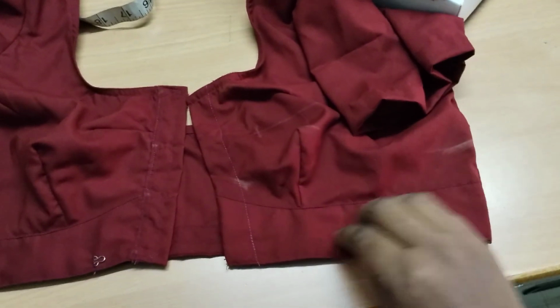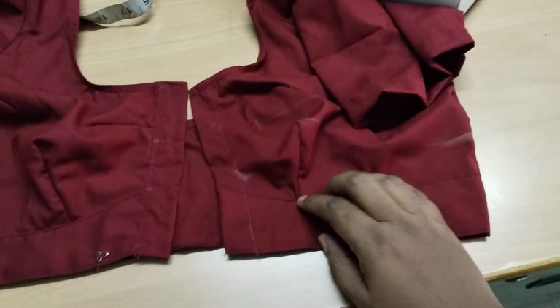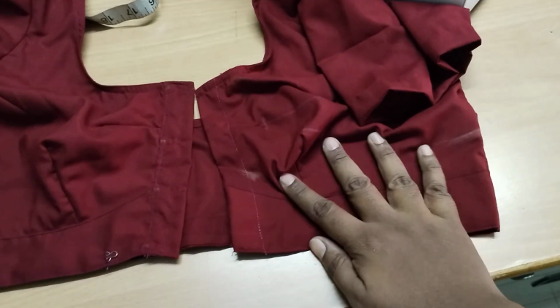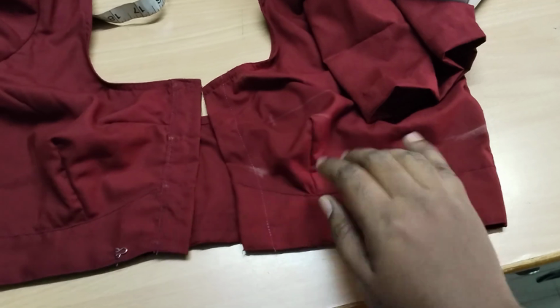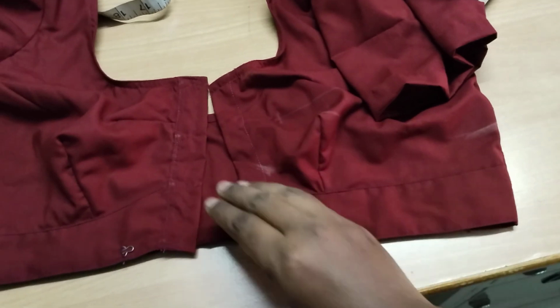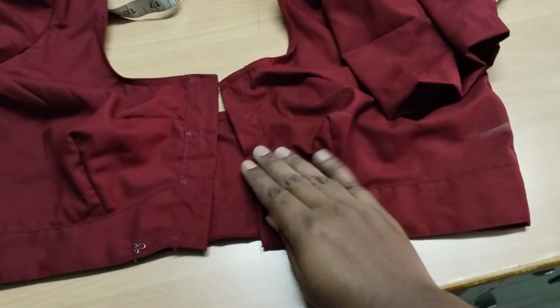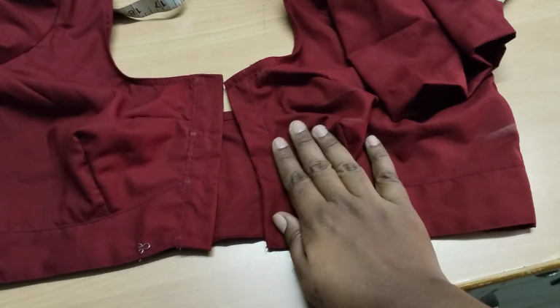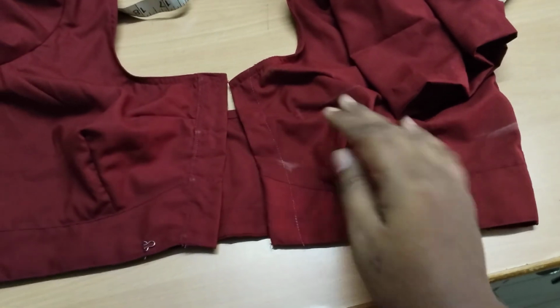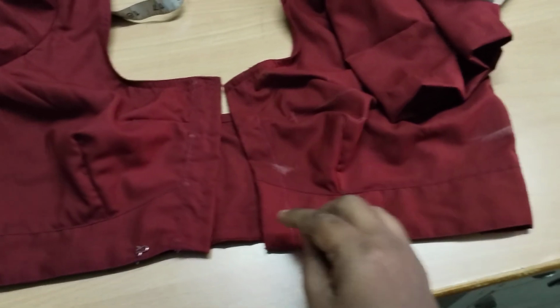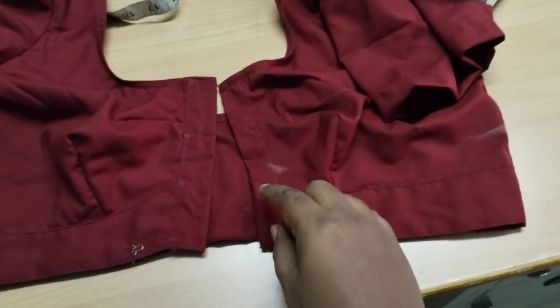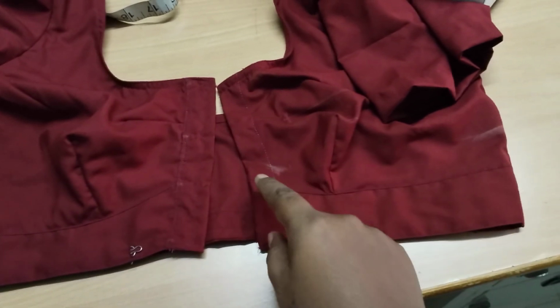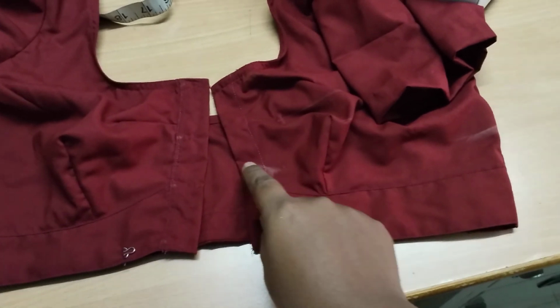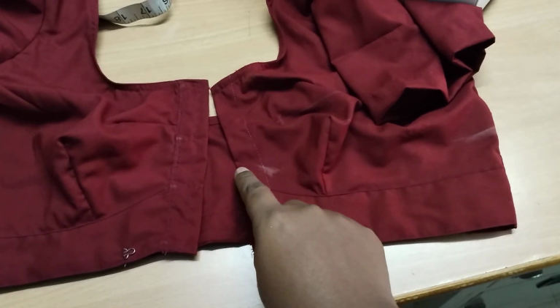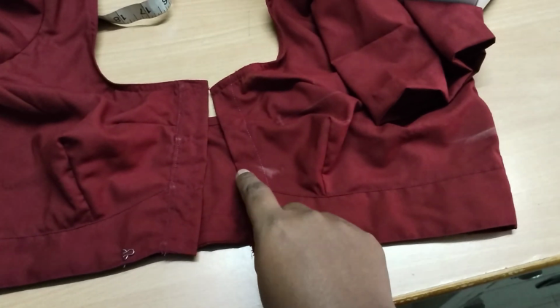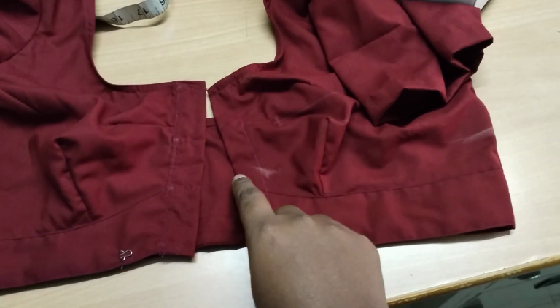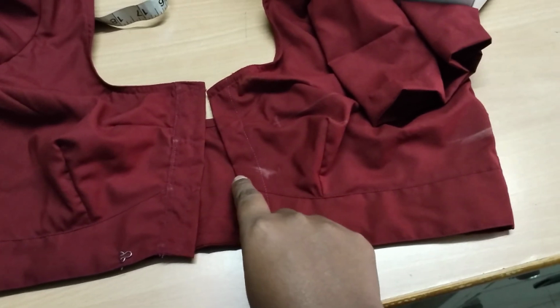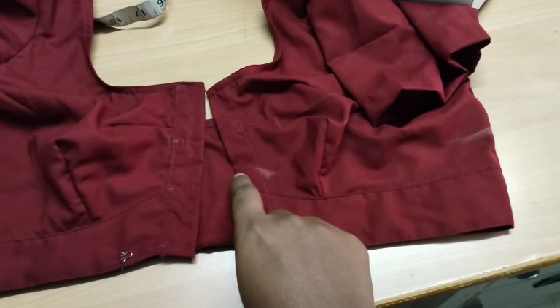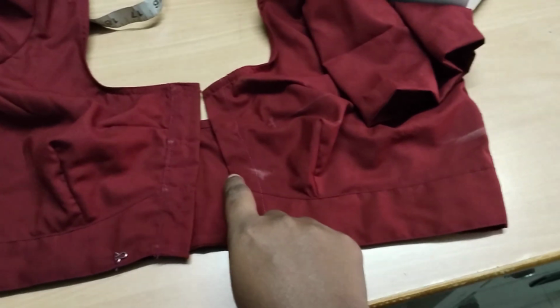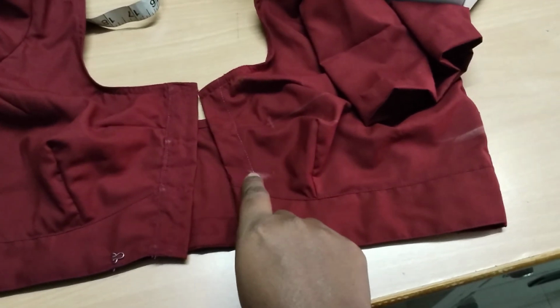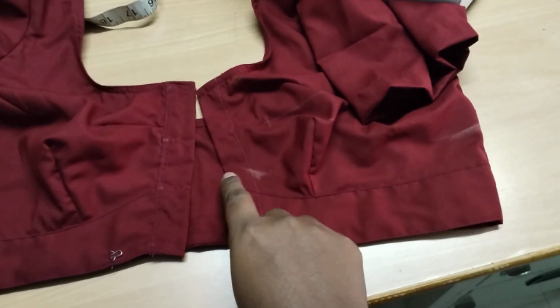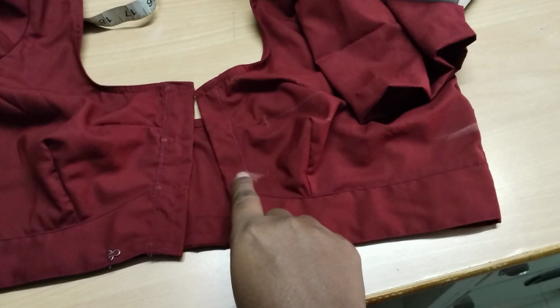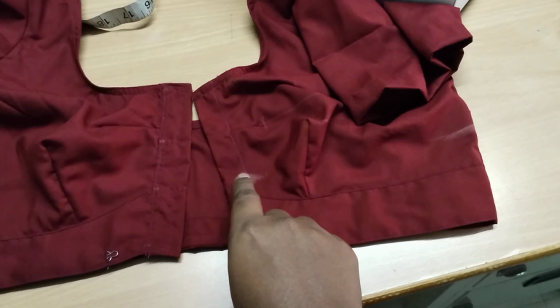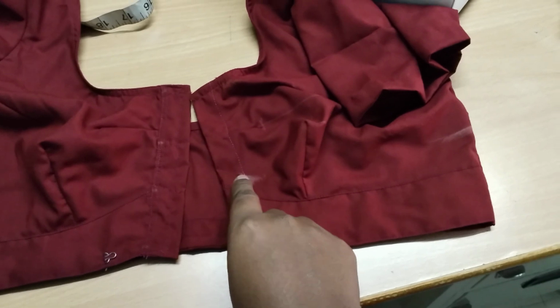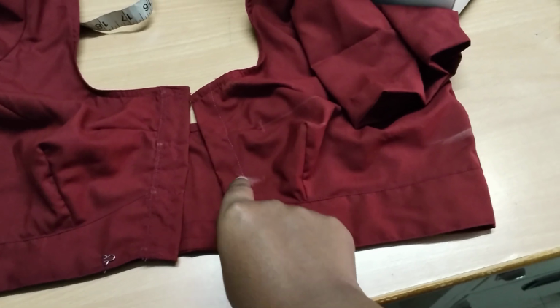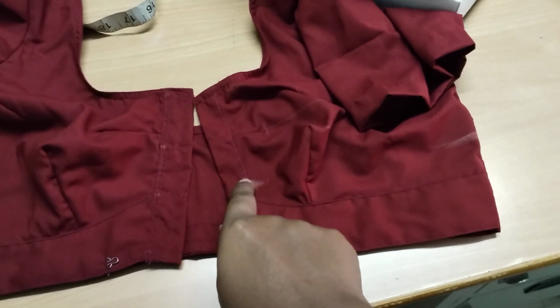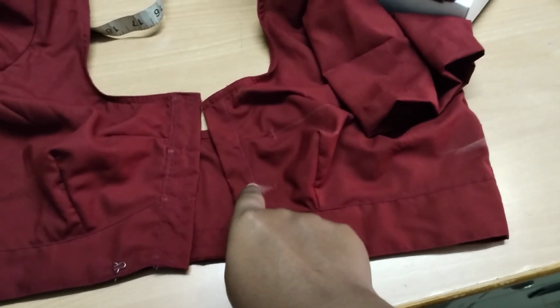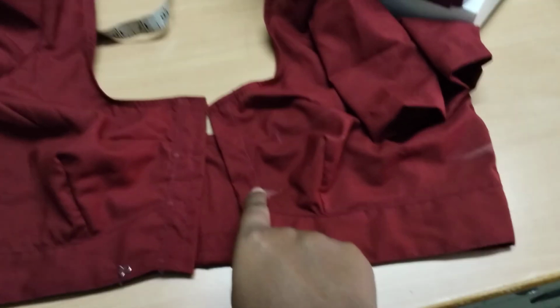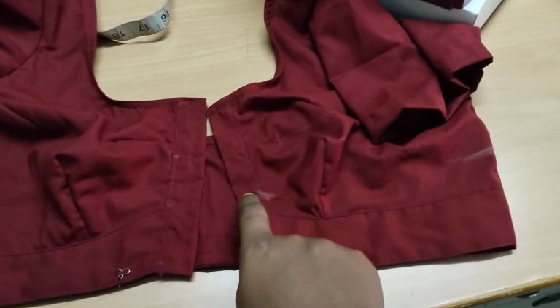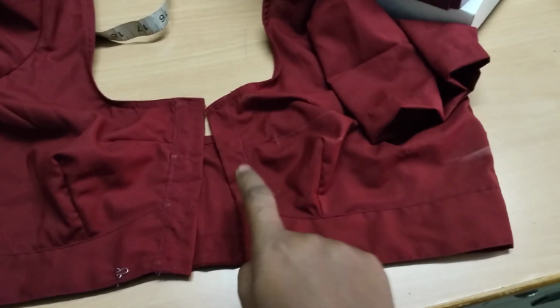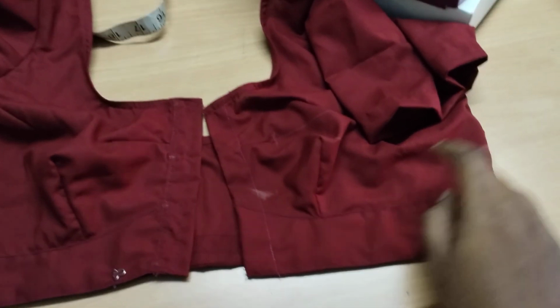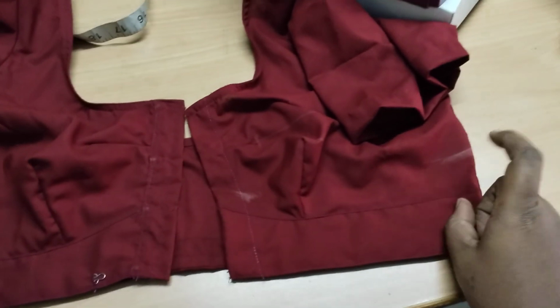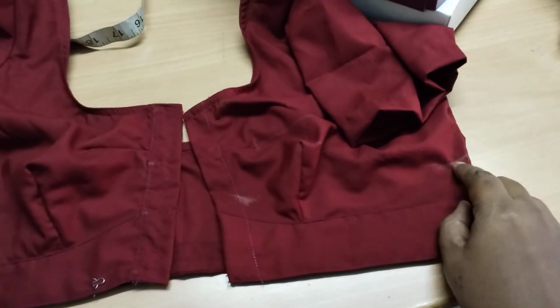You will have a blouse and put it on the bottom. Ladies and gentlemen, I am Easy Lady Tailor. Put it on the bottom and make it to mark out the blouse.